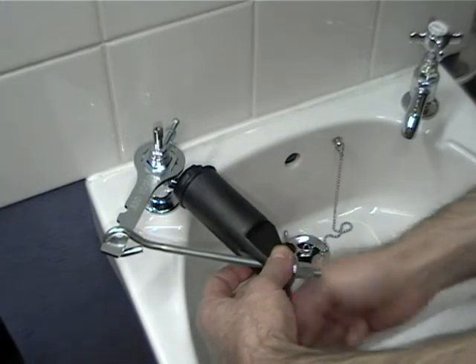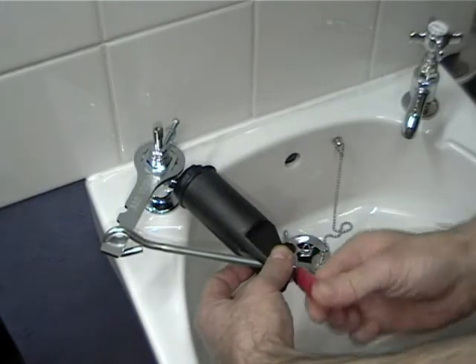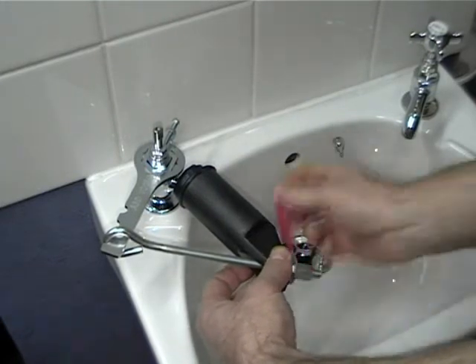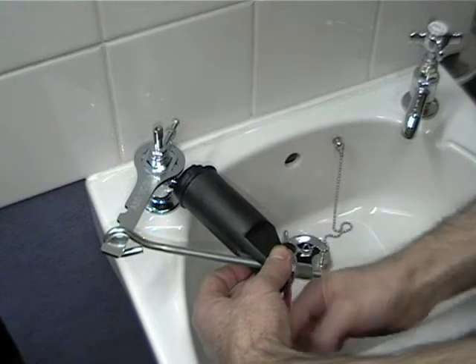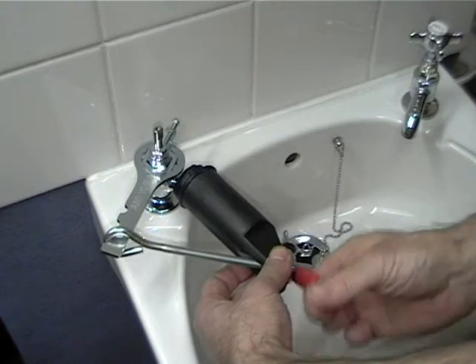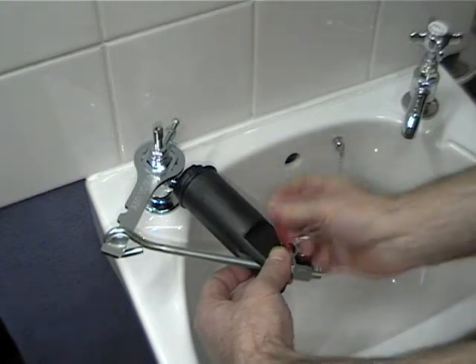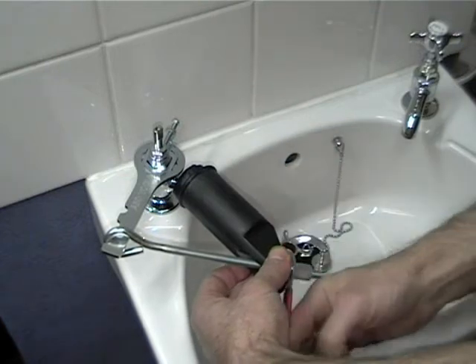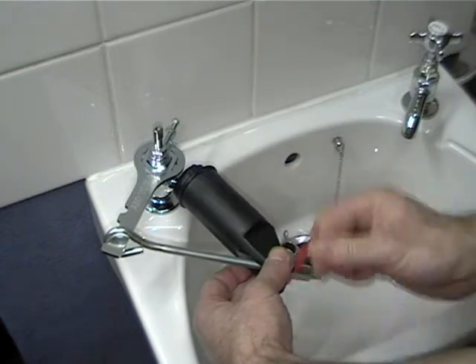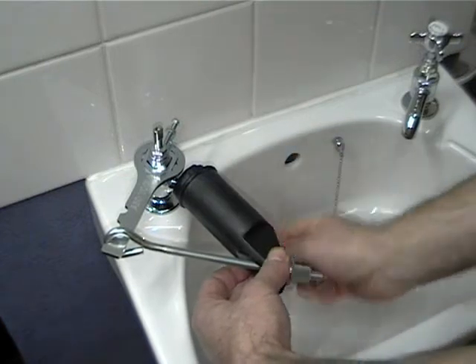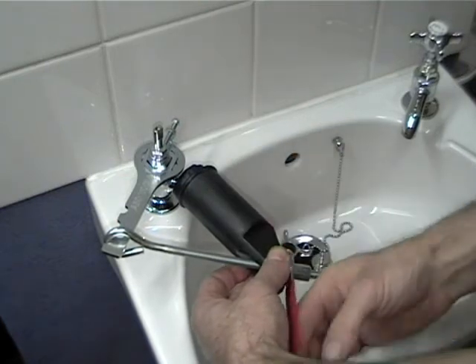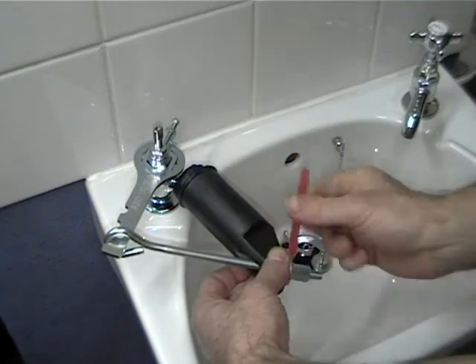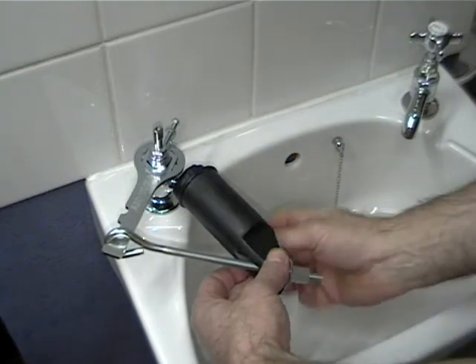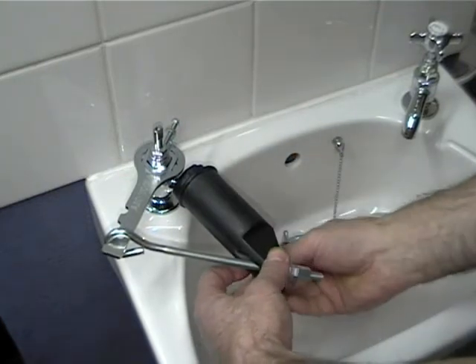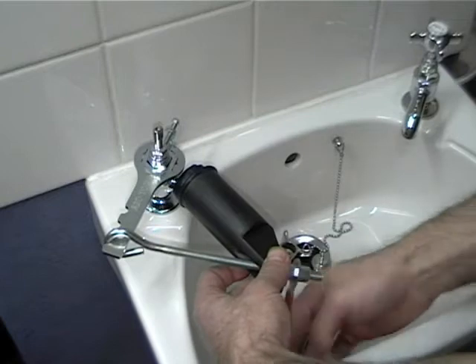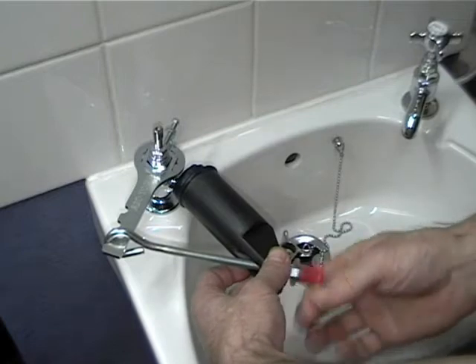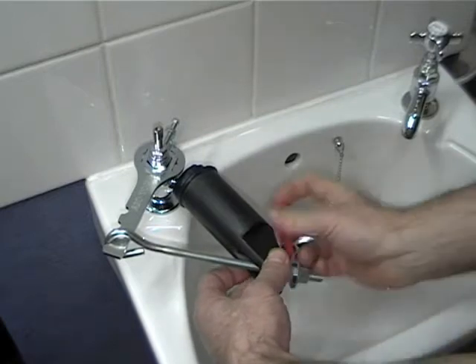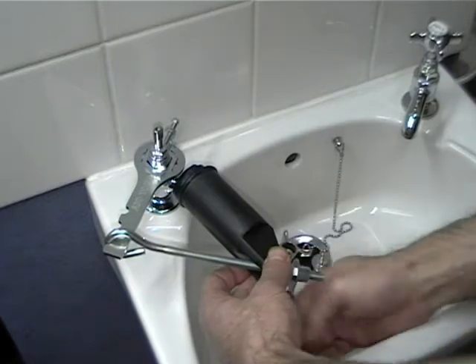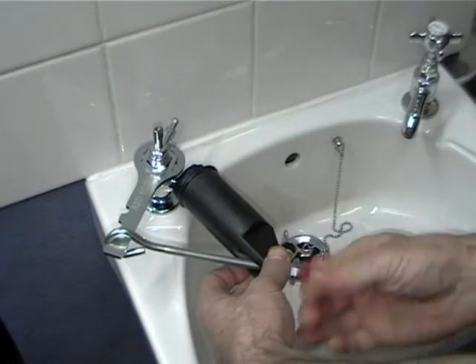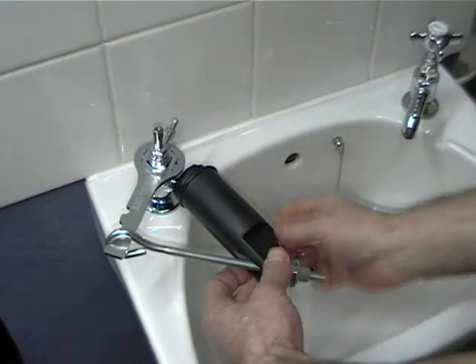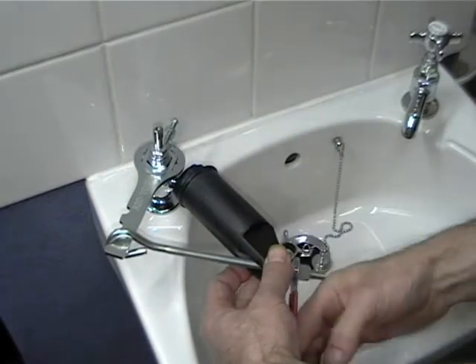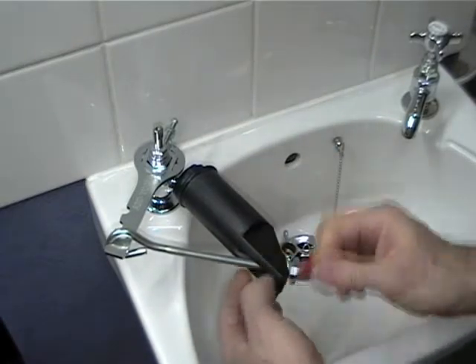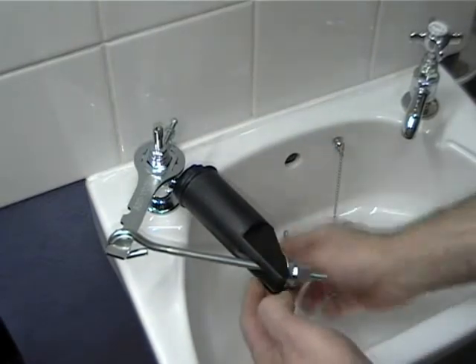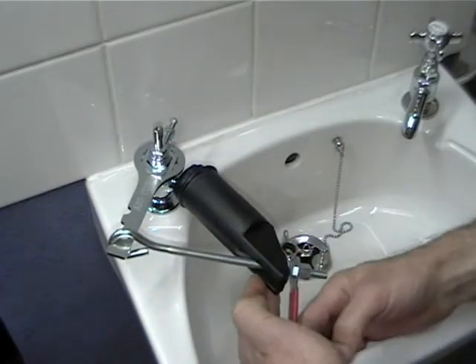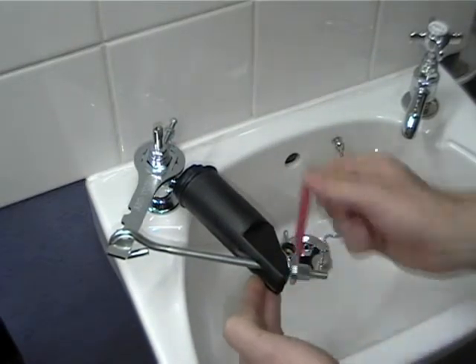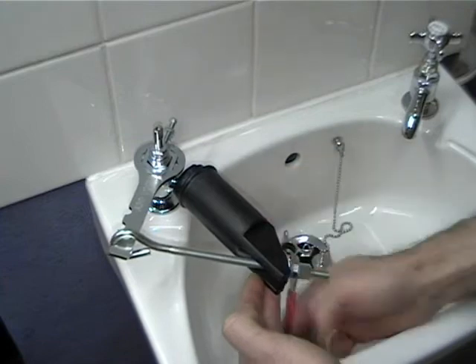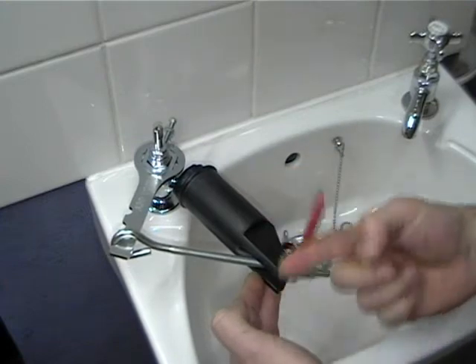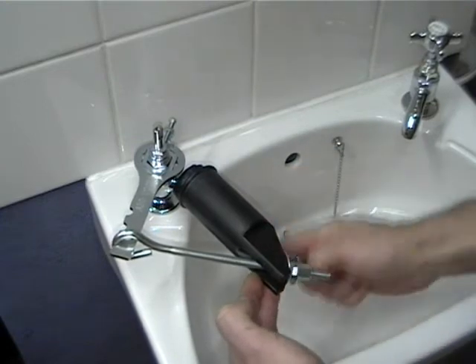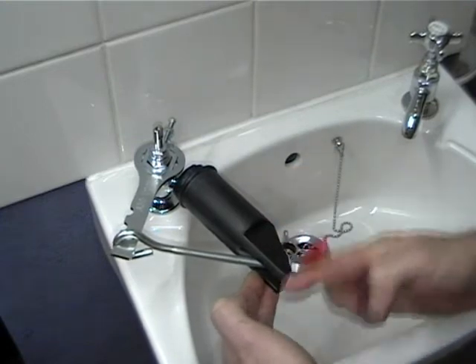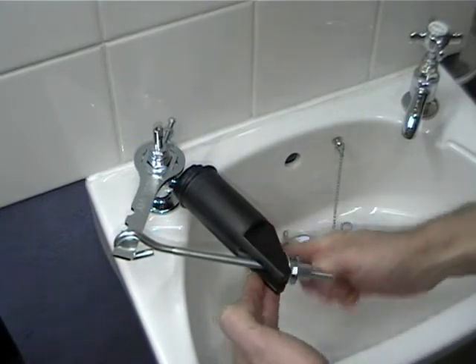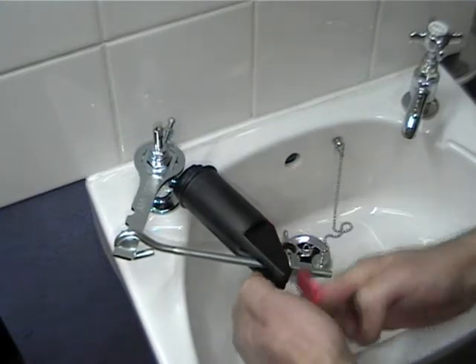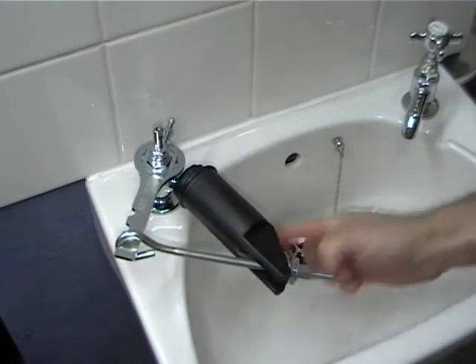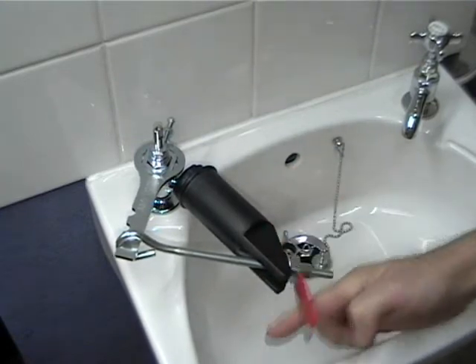One other traditional alternative is to remove the whole tap, clamp it in a vise and apply the pressure. But we don't recommend this — it tends to damage the tap somewhat. Though with a sledgehammer you can get a fair amount of pressure.